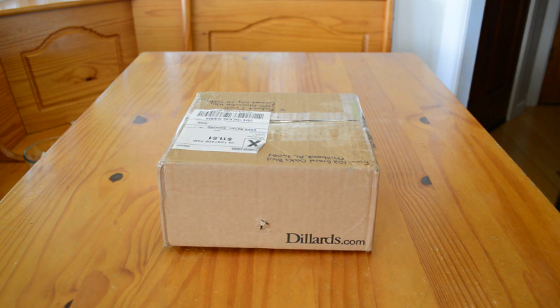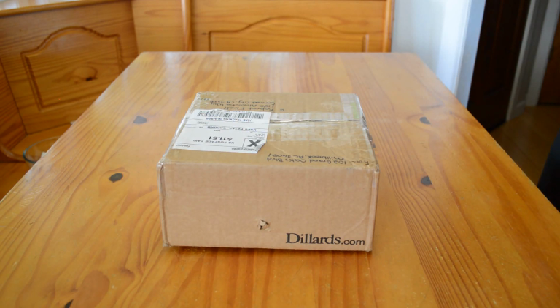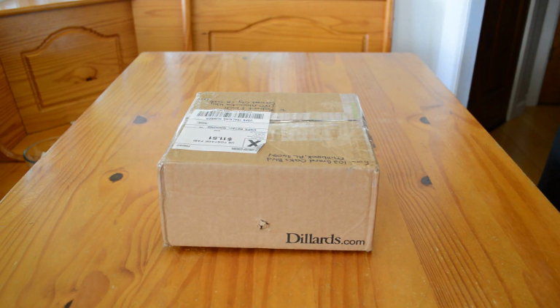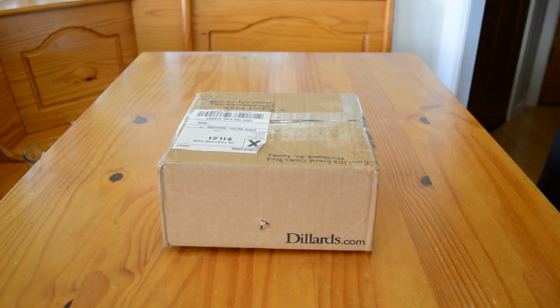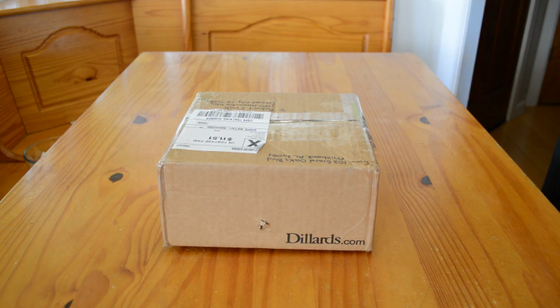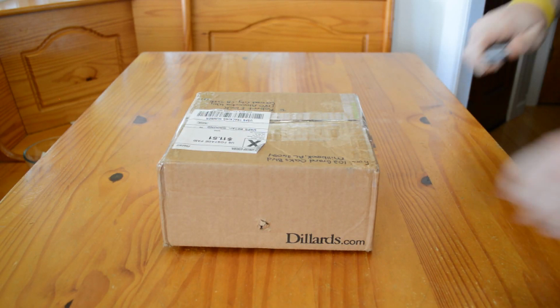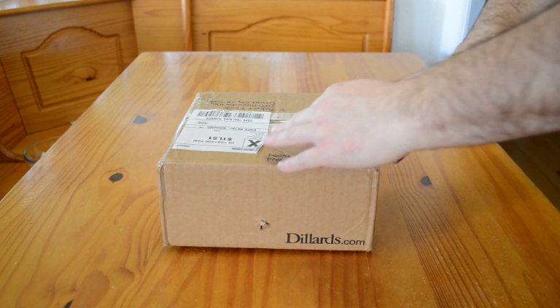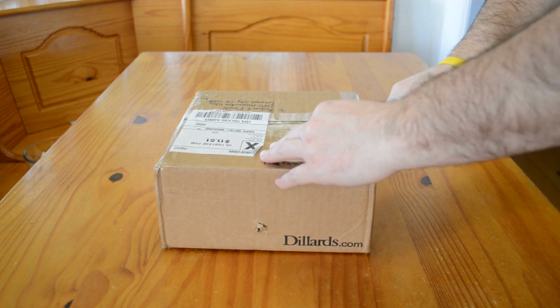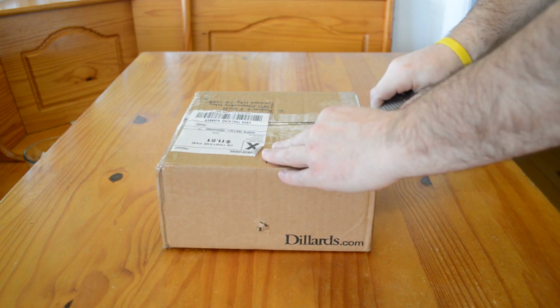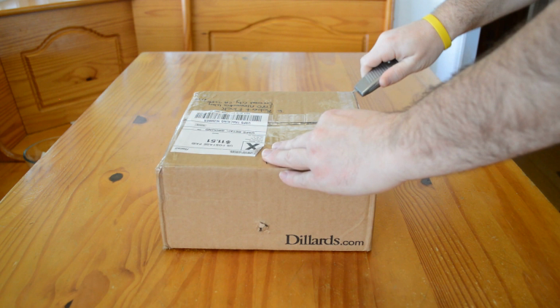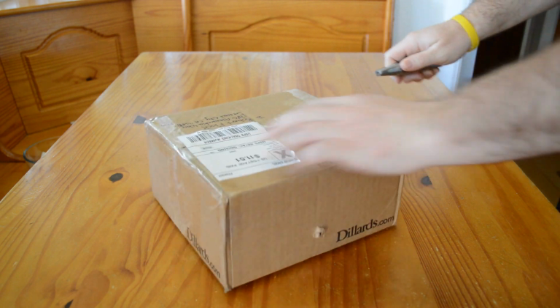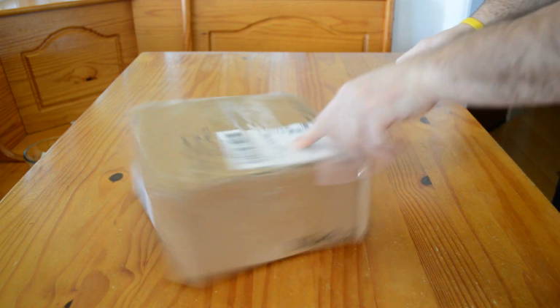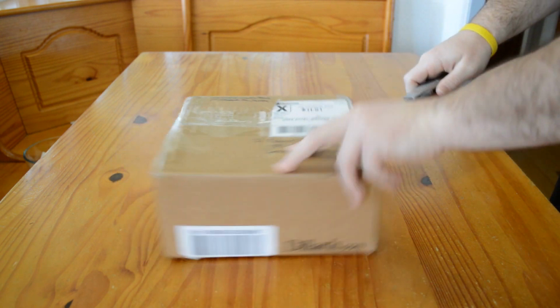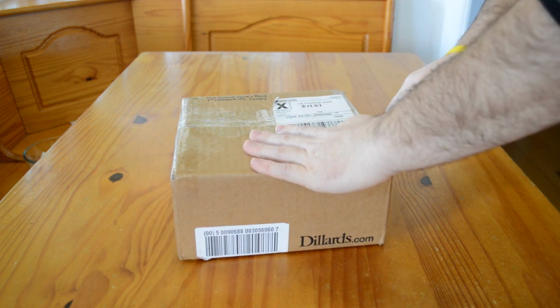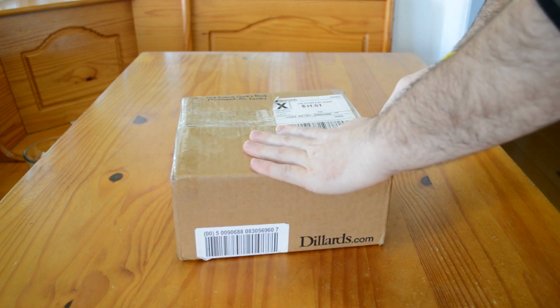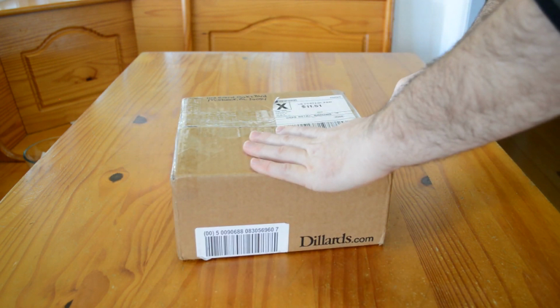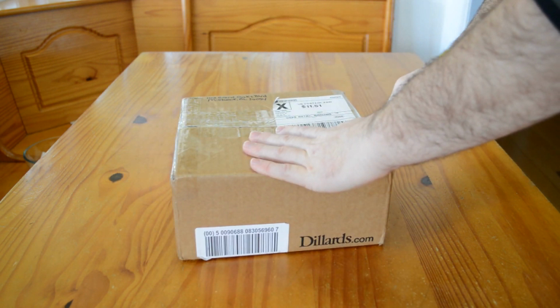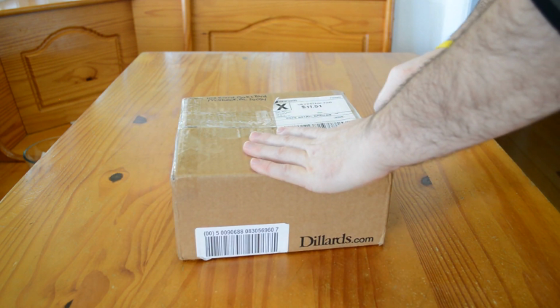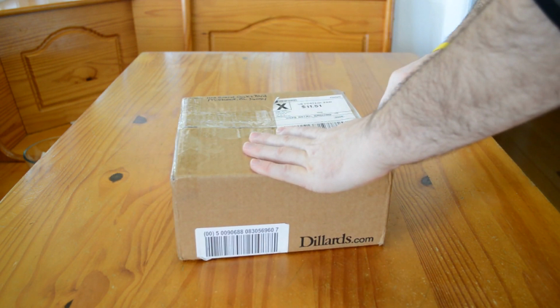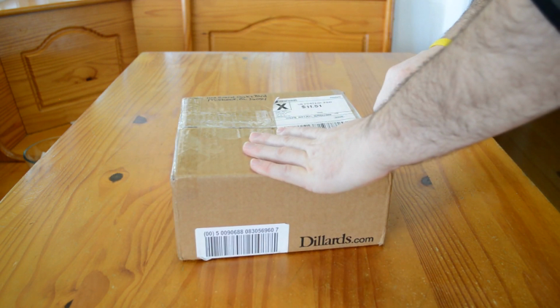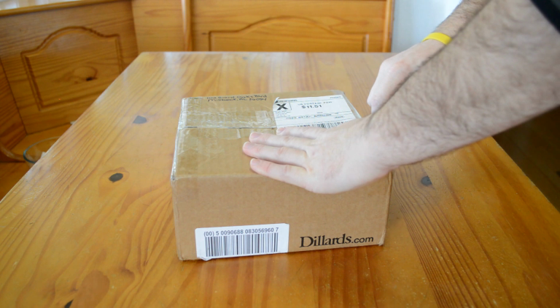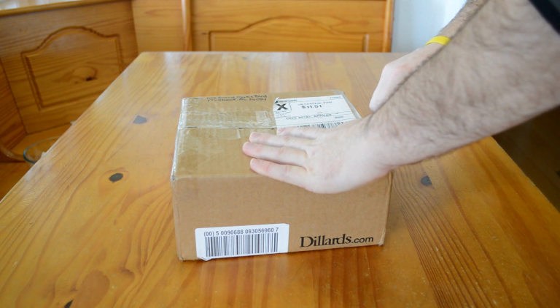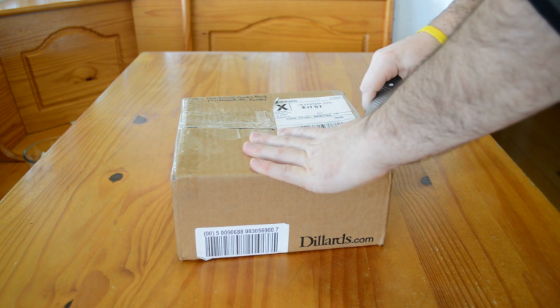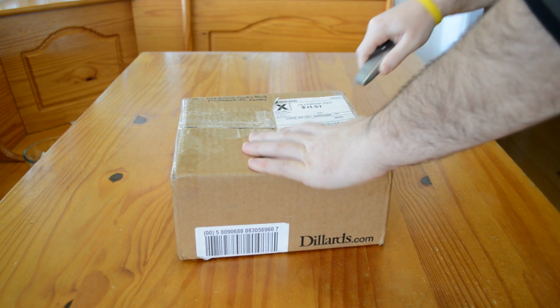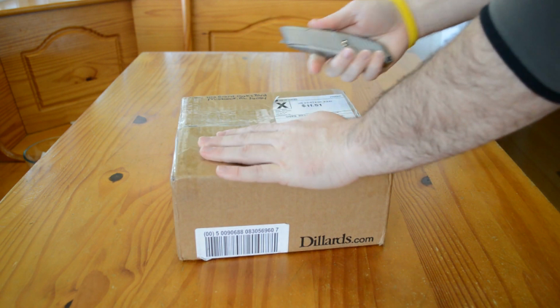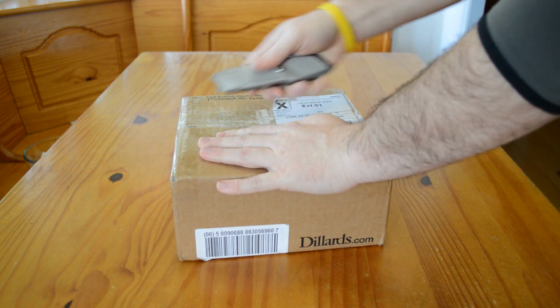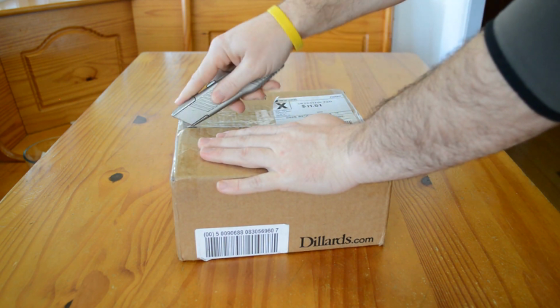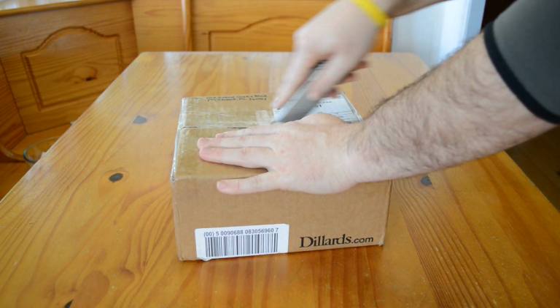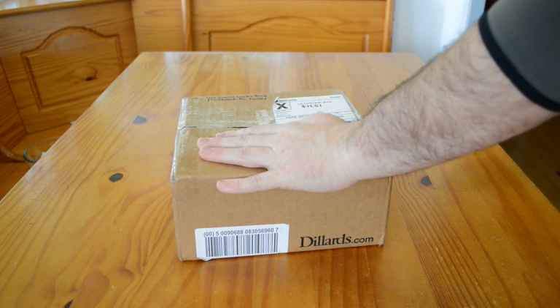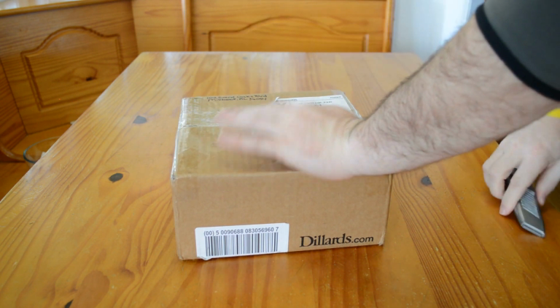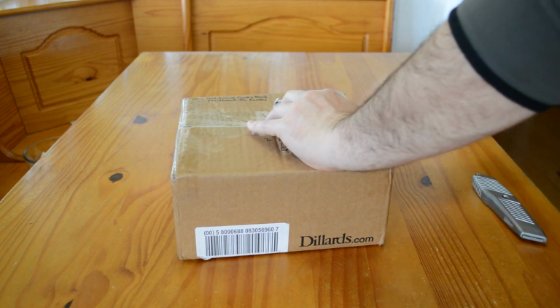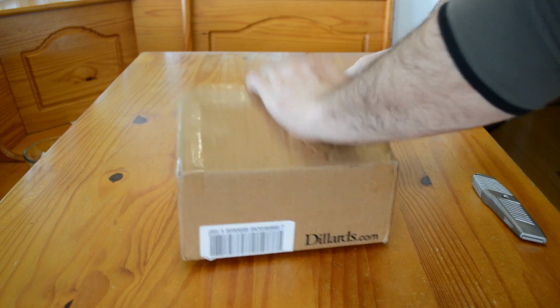Hi, this is Aiden's Toy Trove. We have another package here that we're going to open for our mail call series. We actually have like six packages piled up by our door that we've been waiting to open. I really have no idea what's in each package, so this is a complete surprise to me.